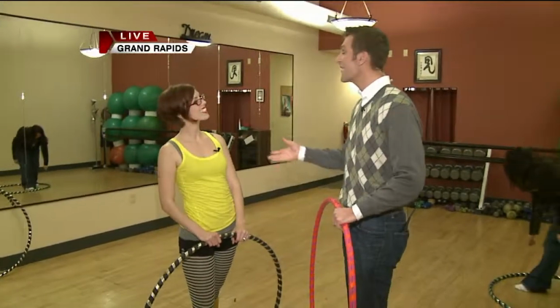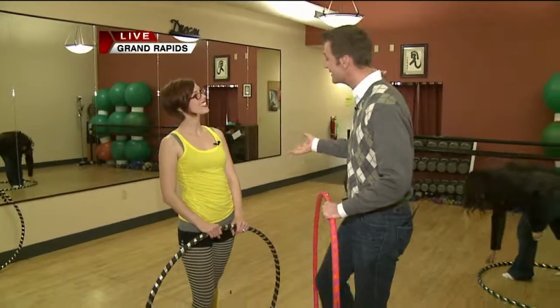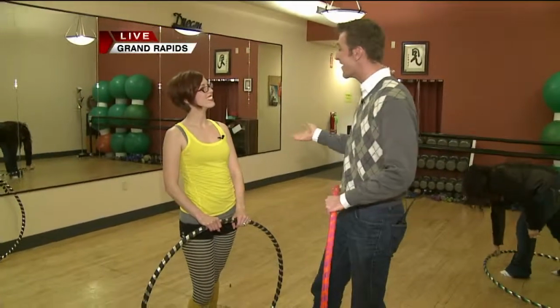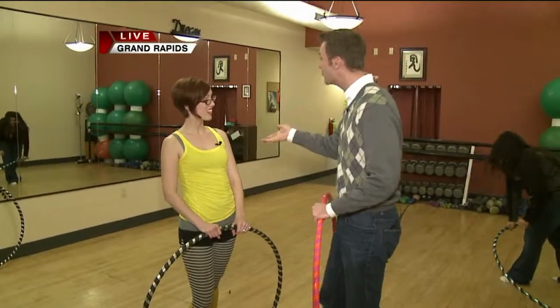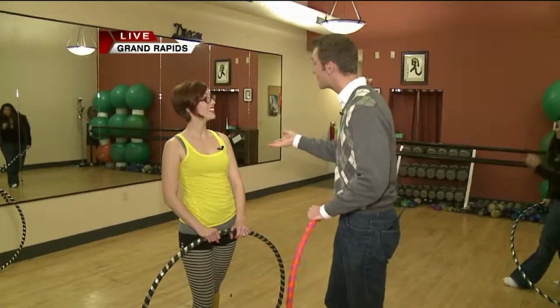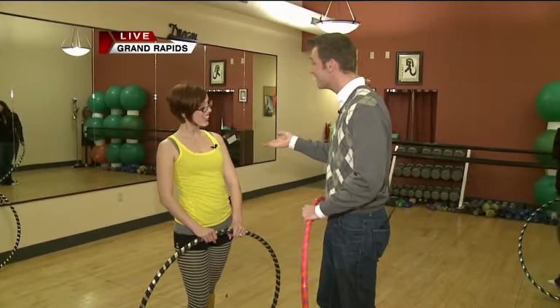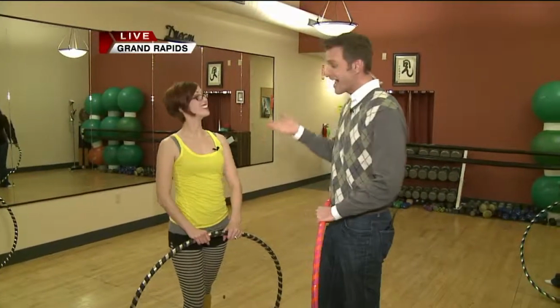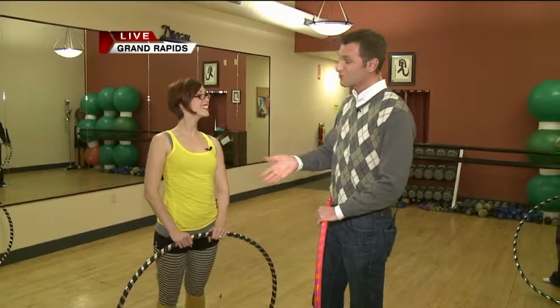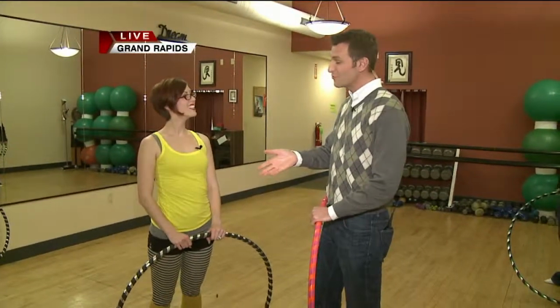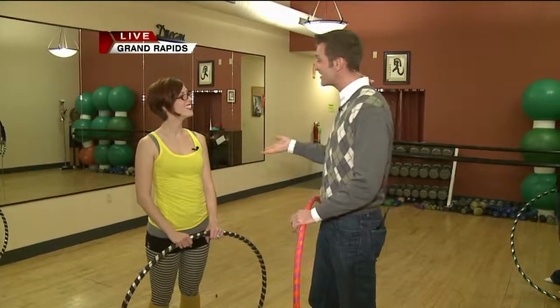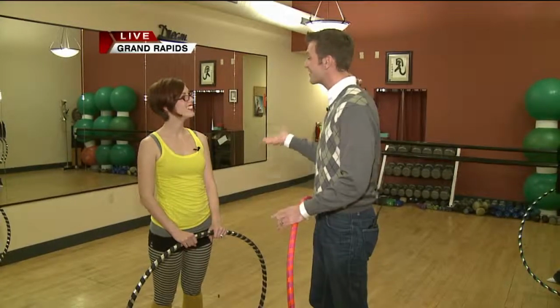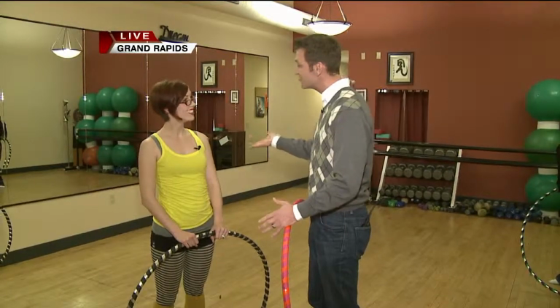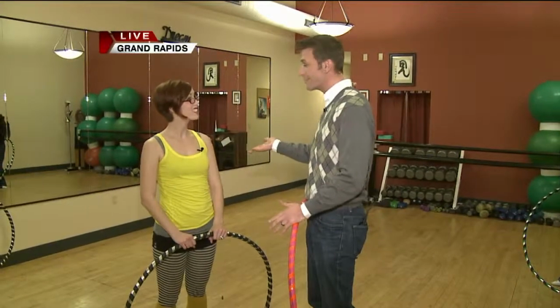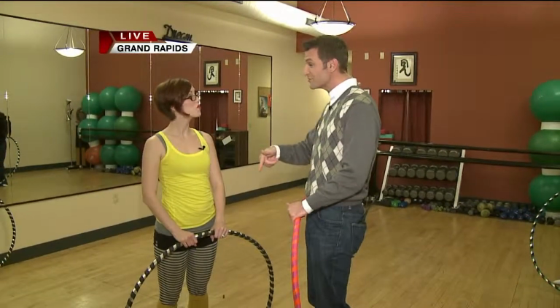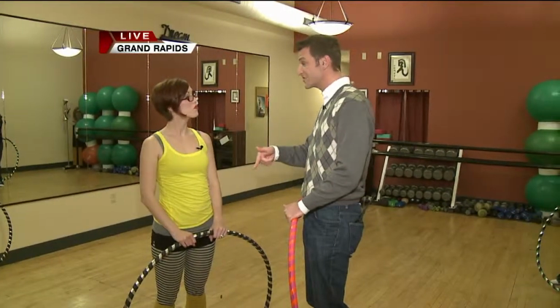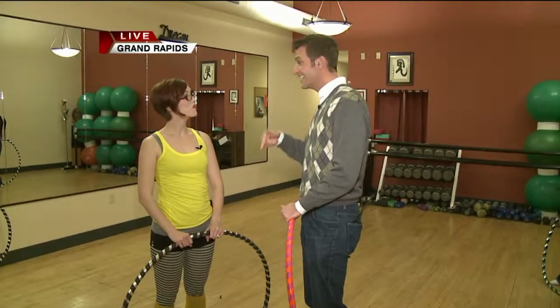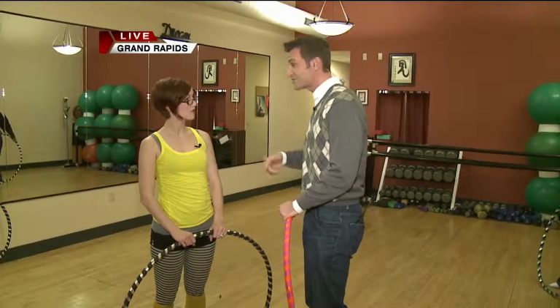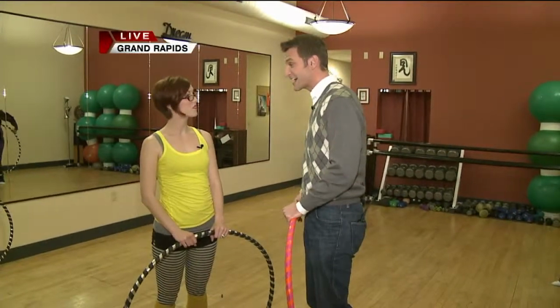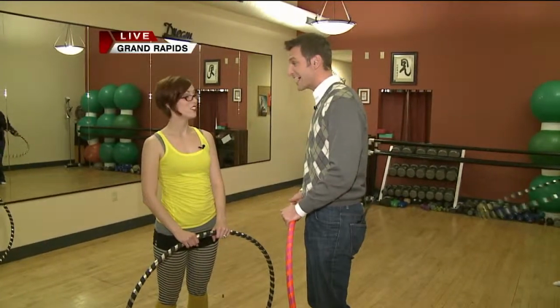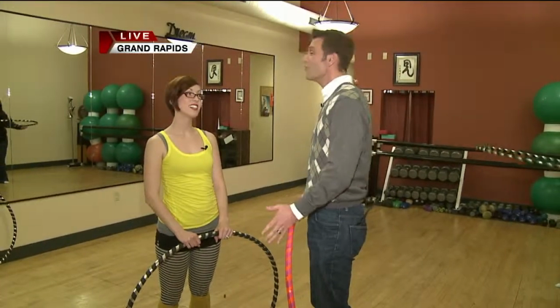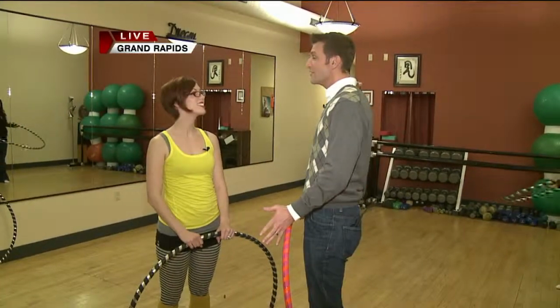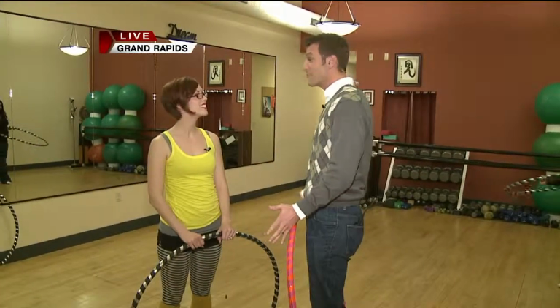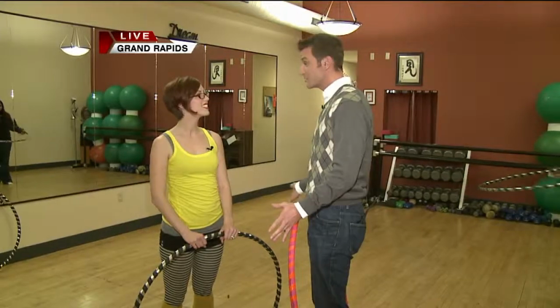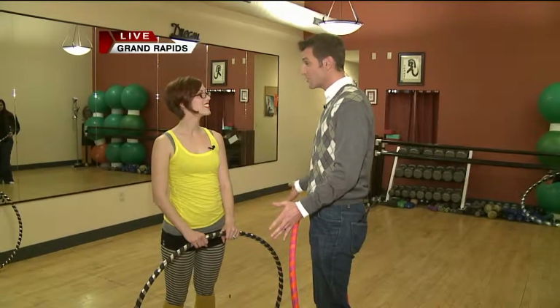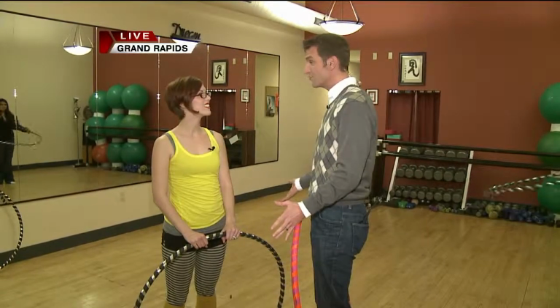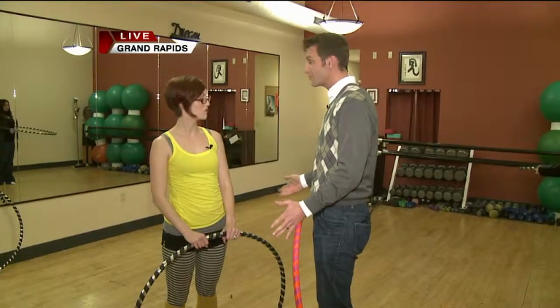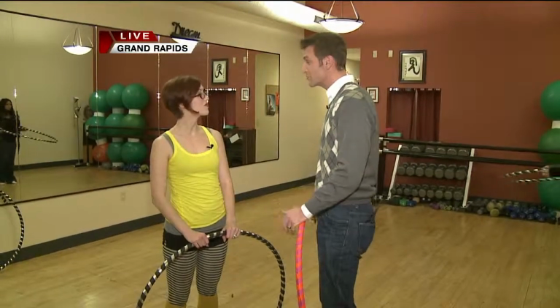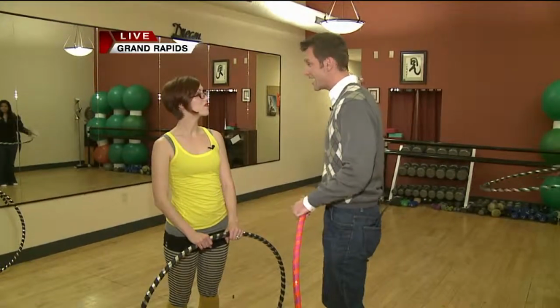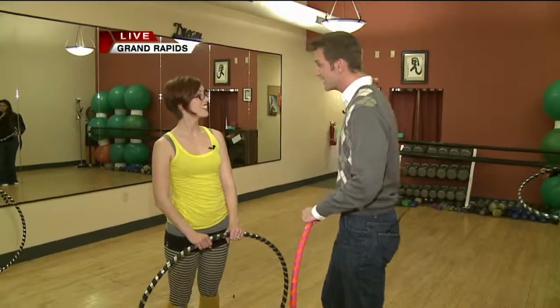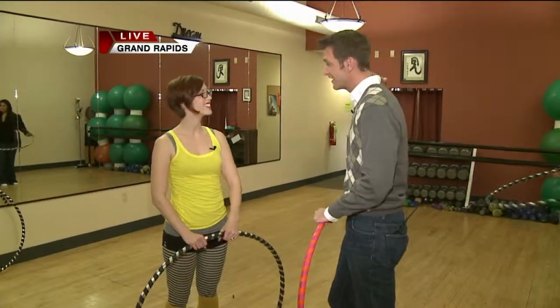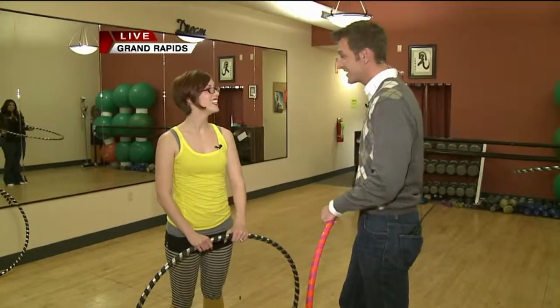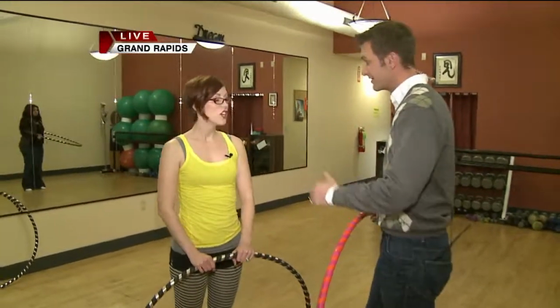Super happy fun time. I didn't know you were with them but I figured hula hoop was kind of their thing. You do it with them but you're also teaching an exercise class. It came about because people saw you doing it and said why don't you teach a class, right? Tell us about that.